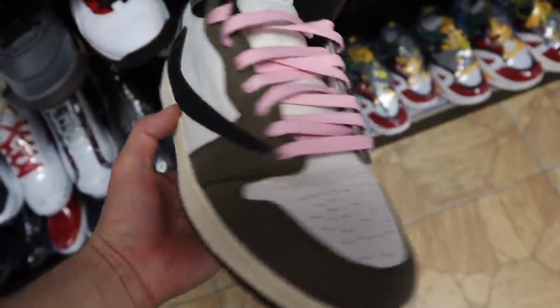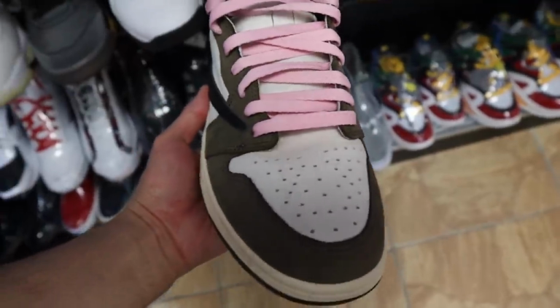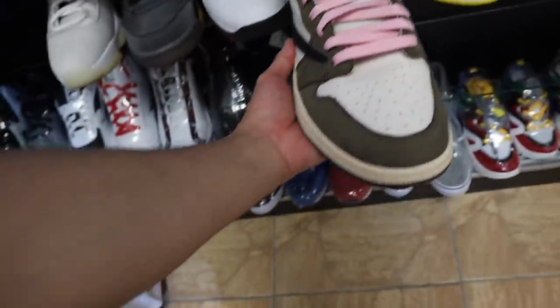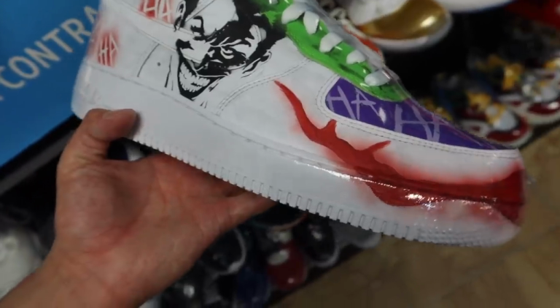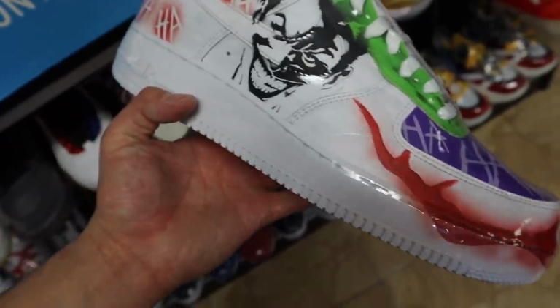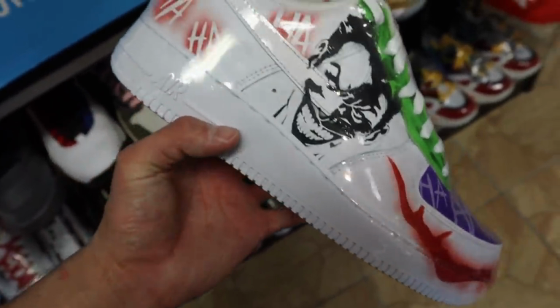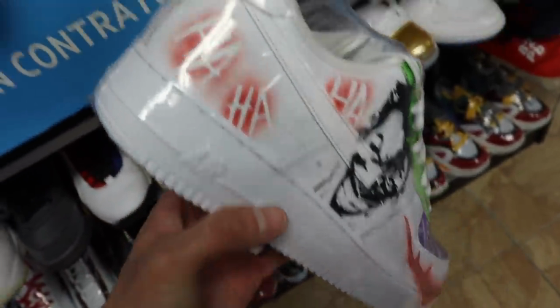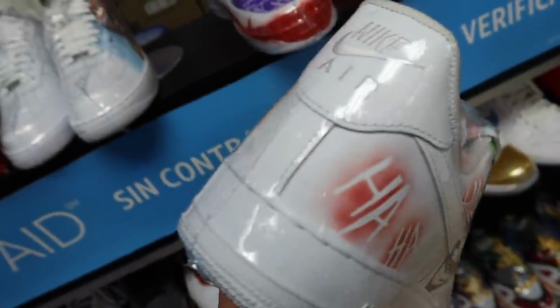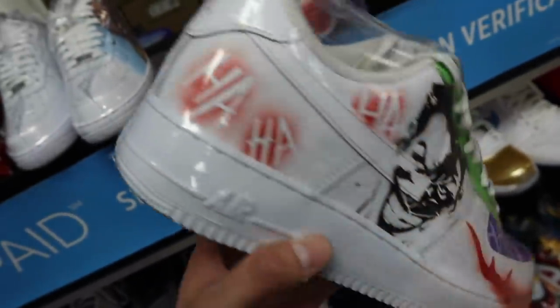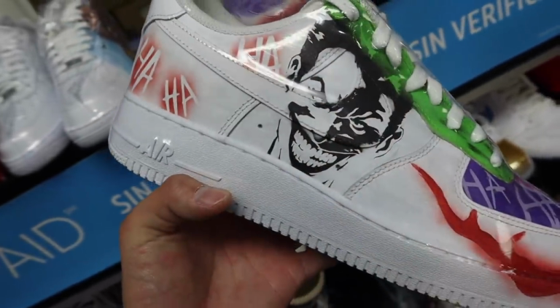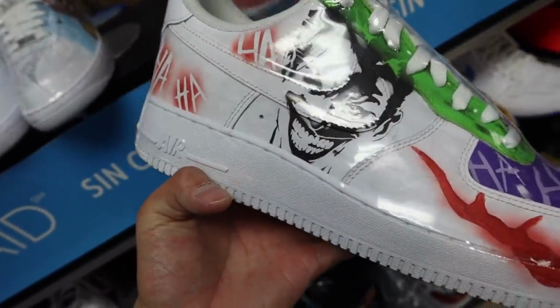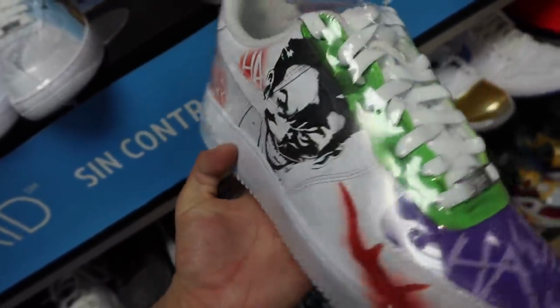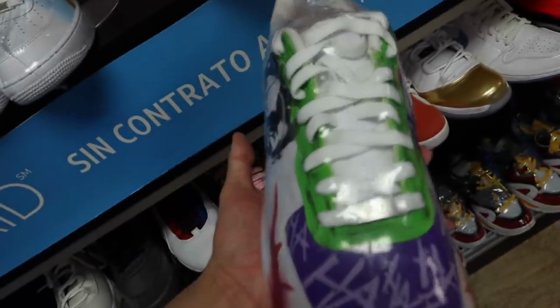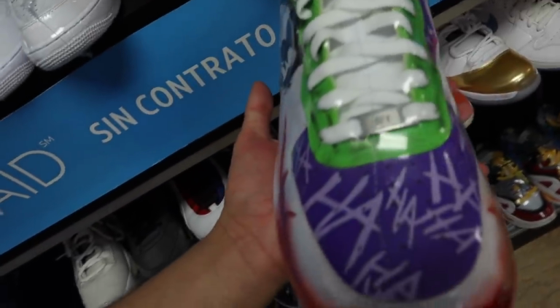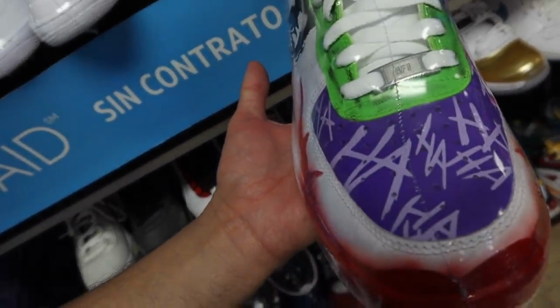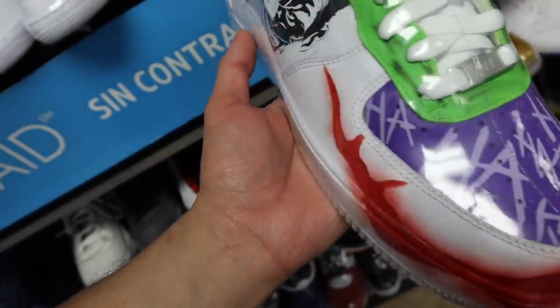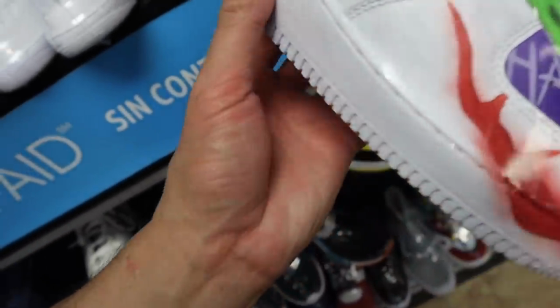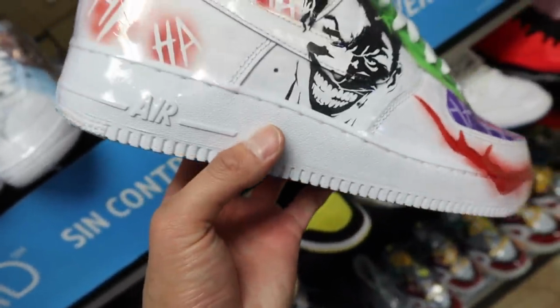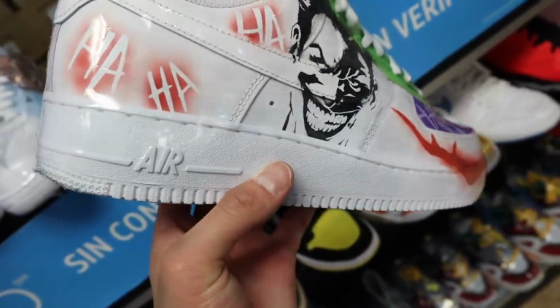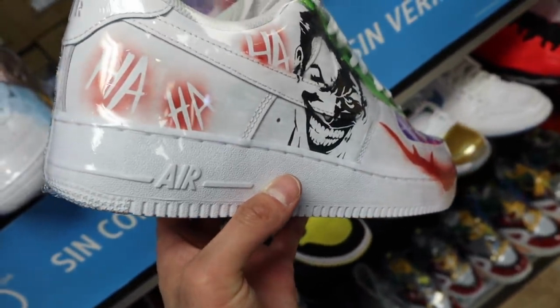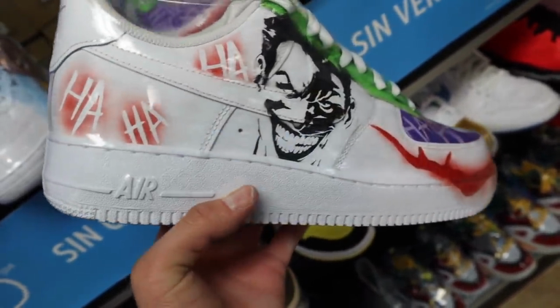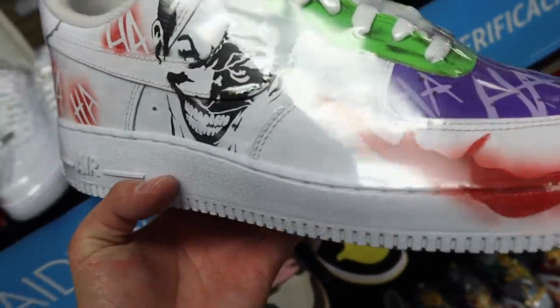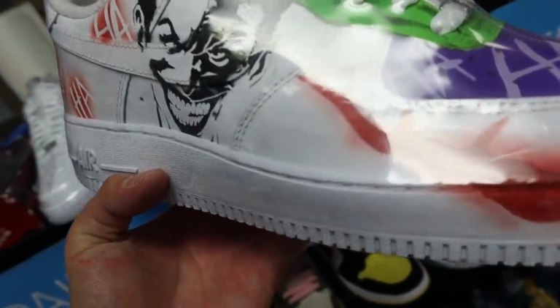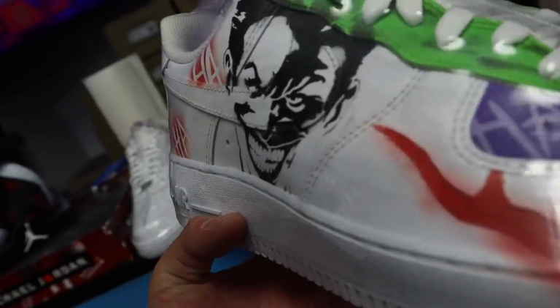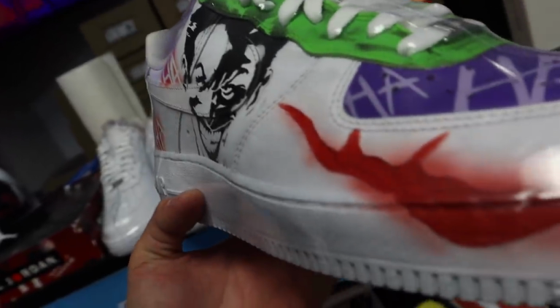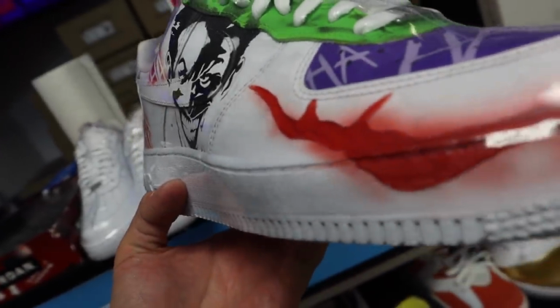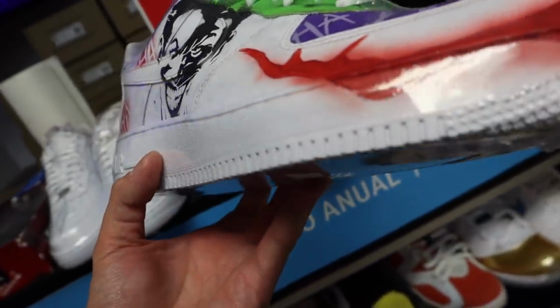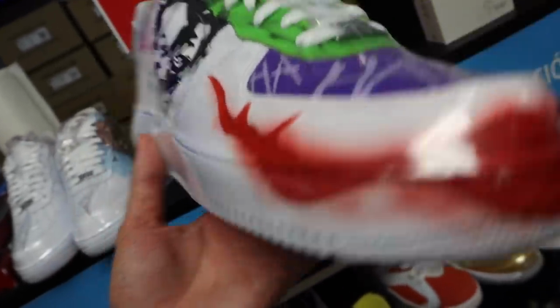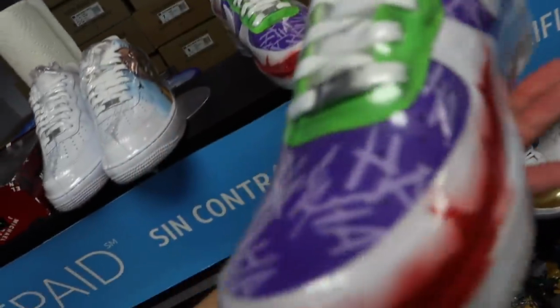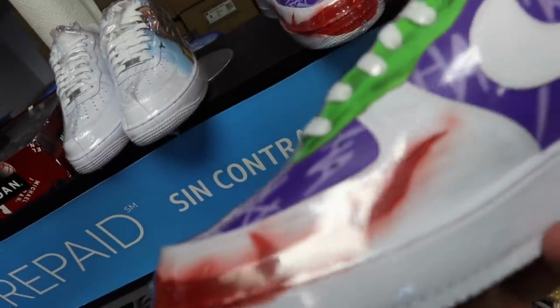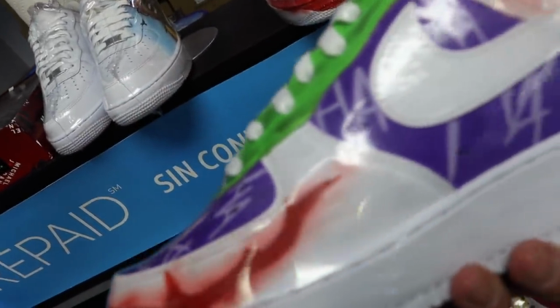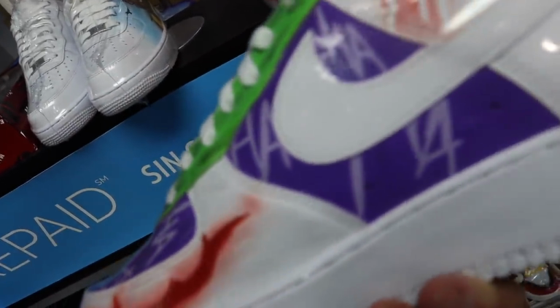I wouldn't mind the second one. Now this is dope. I love this. I'm a big, huge Batman fan. This is fire. Is that custom though? Yeah, it's custom bro. What the hell? They dropped their stuff.